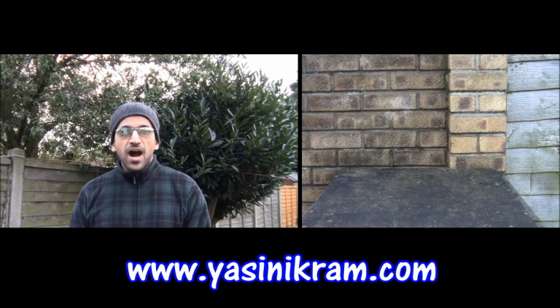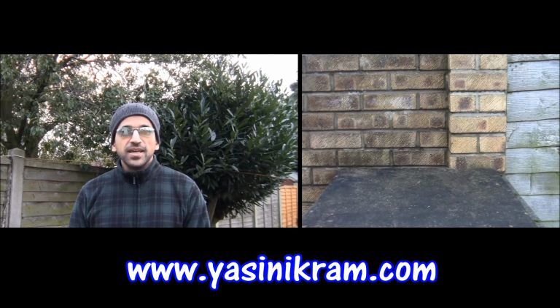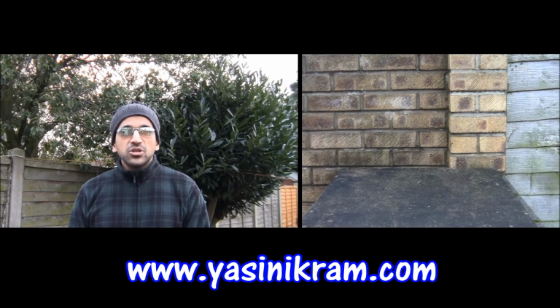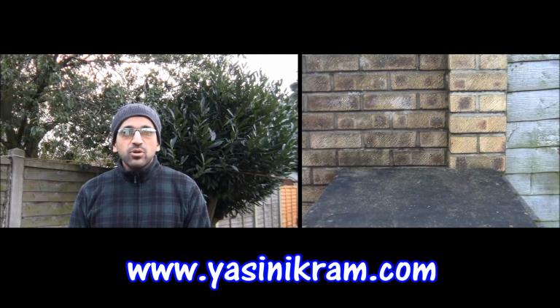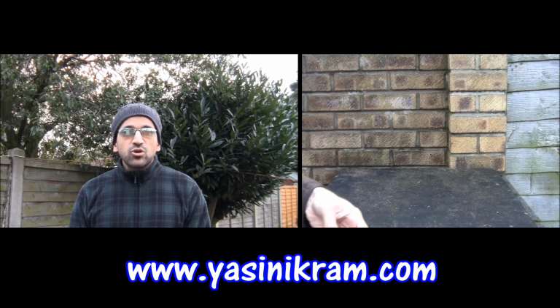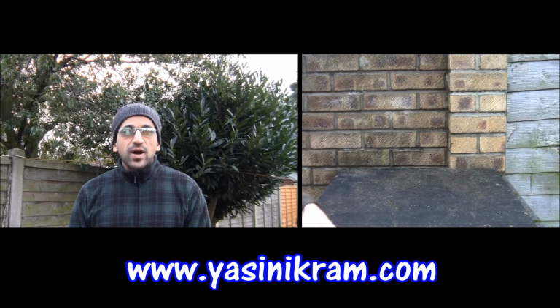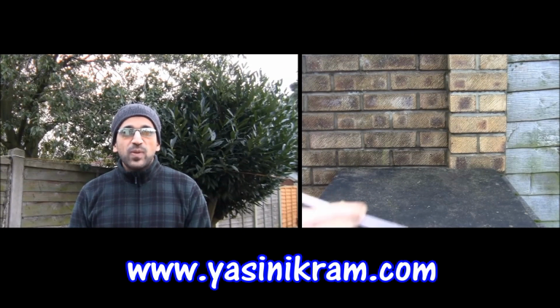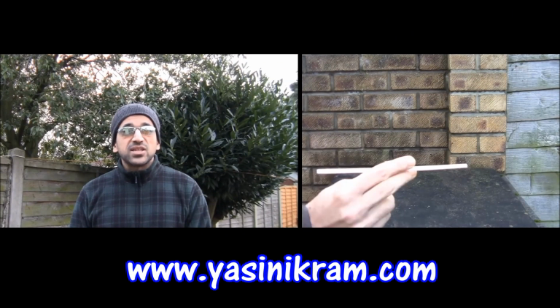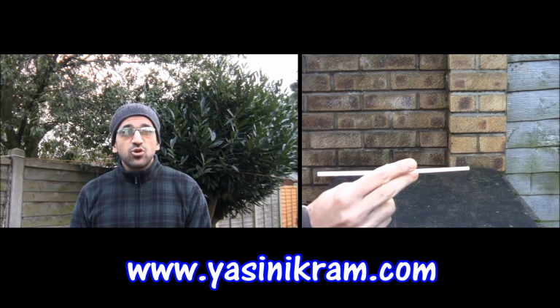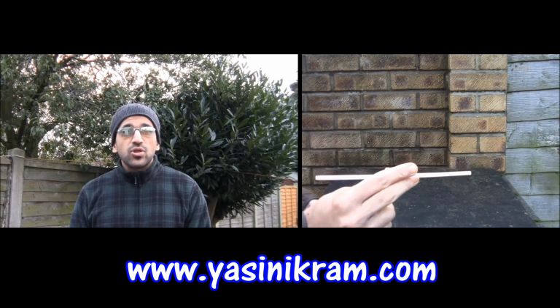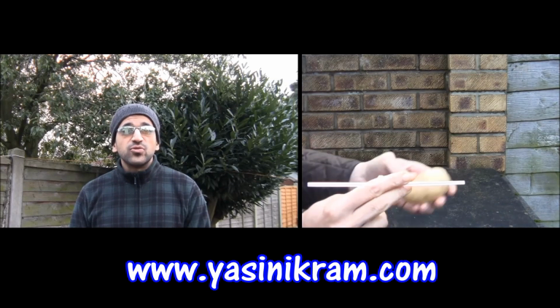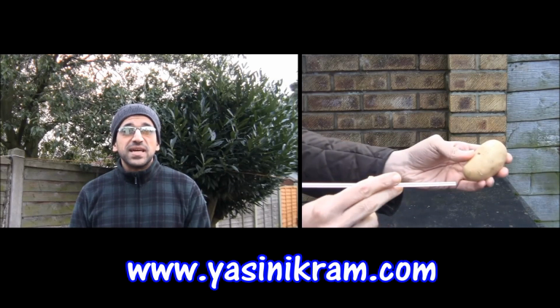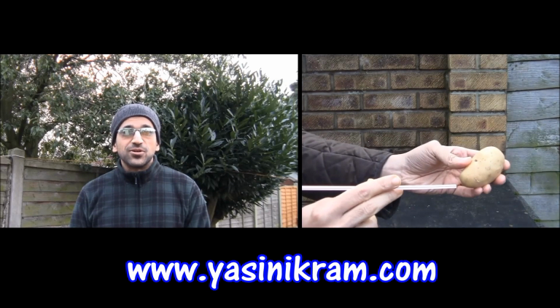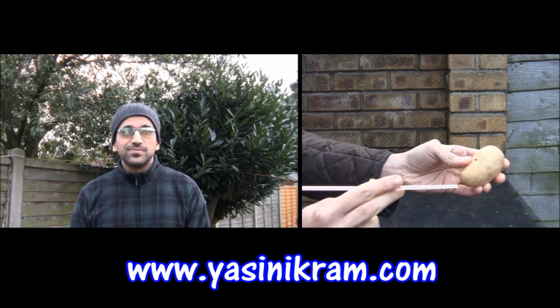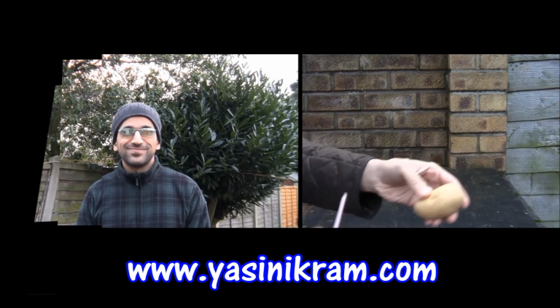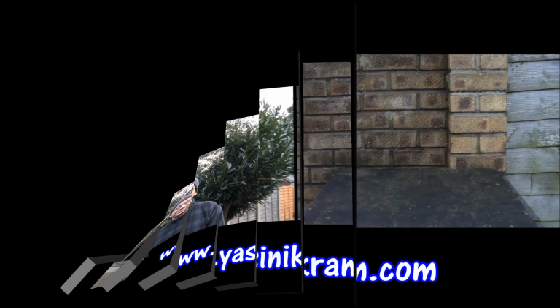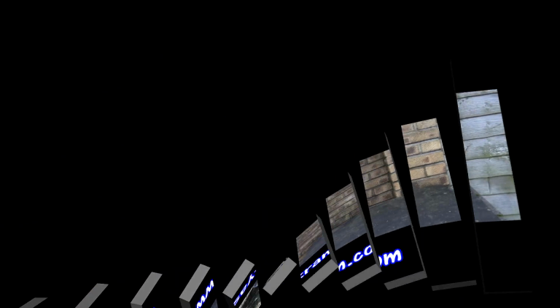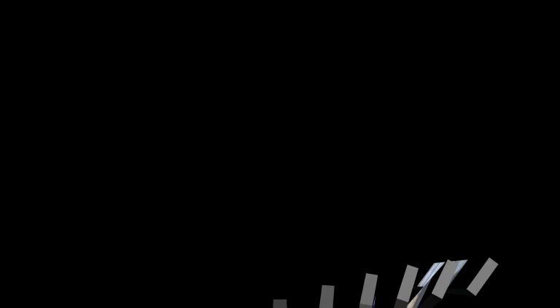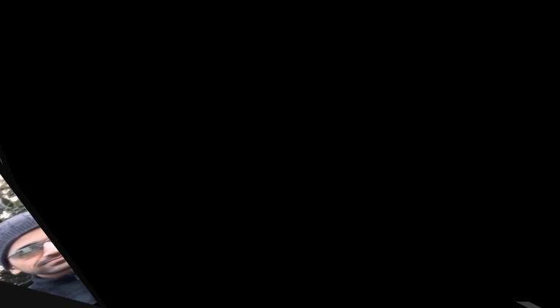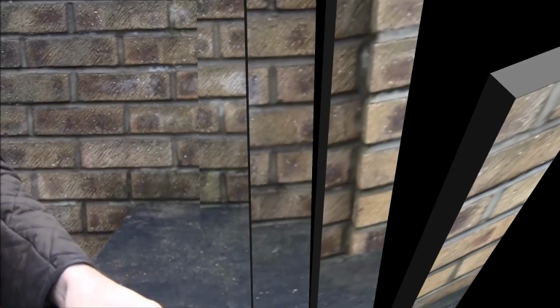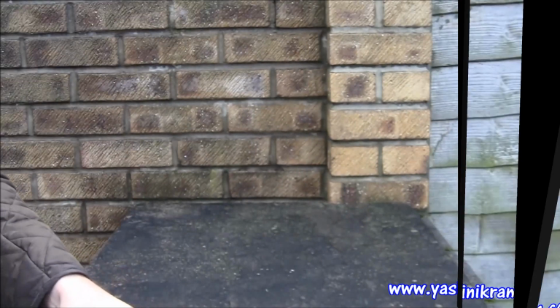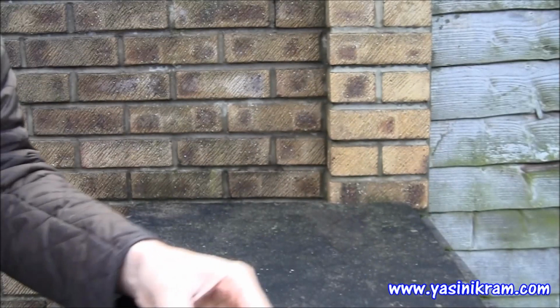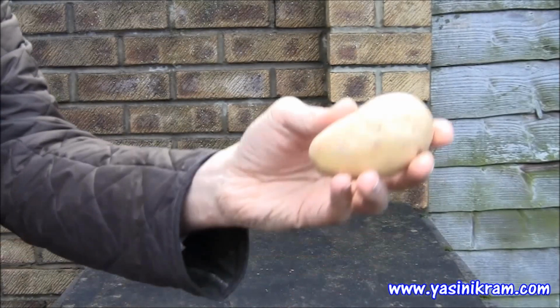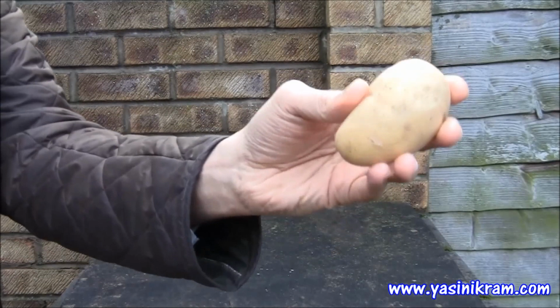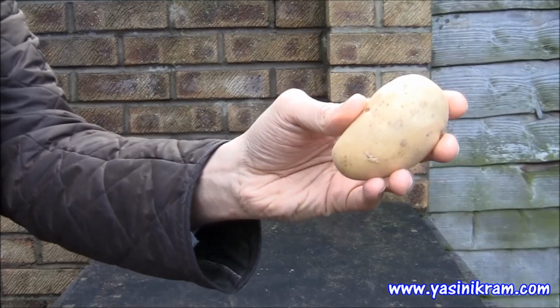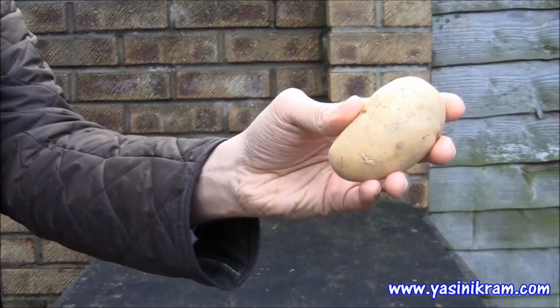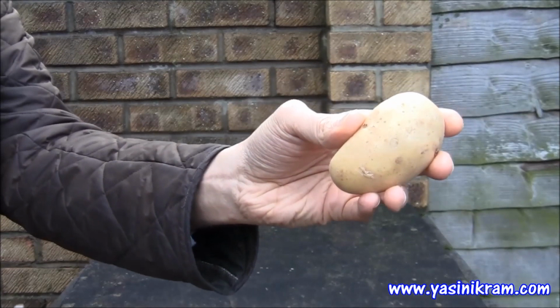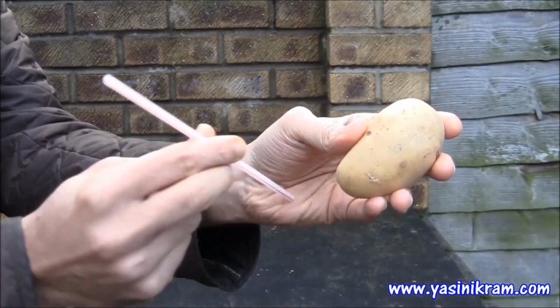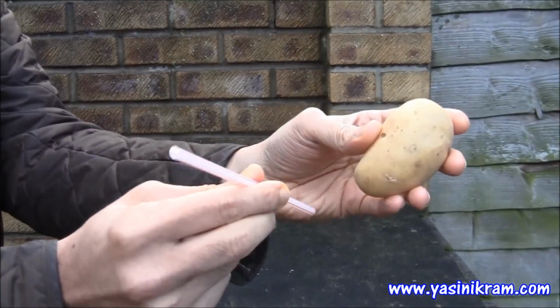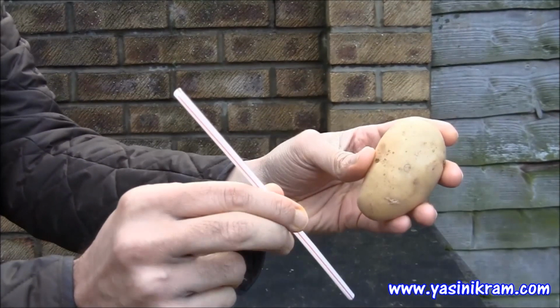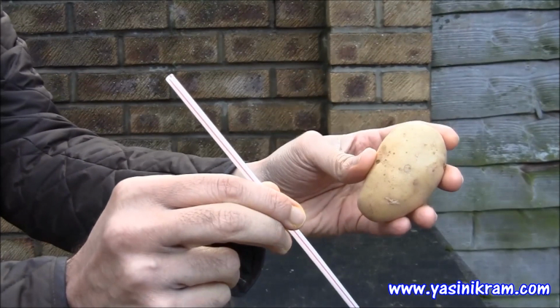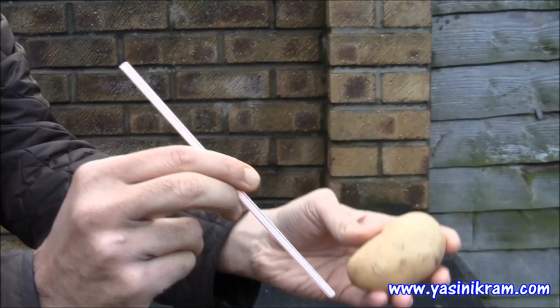Hi, today I'm going to show you how to pass a straw through a potato. In my hand I have a raw potato and a straw.